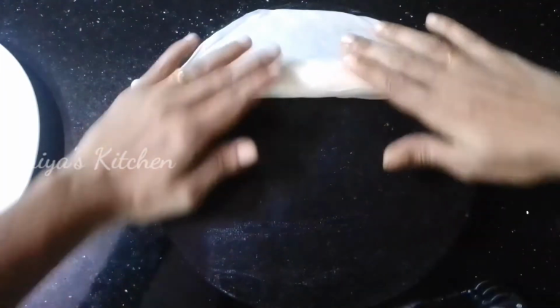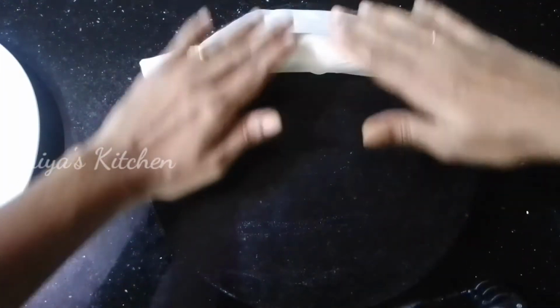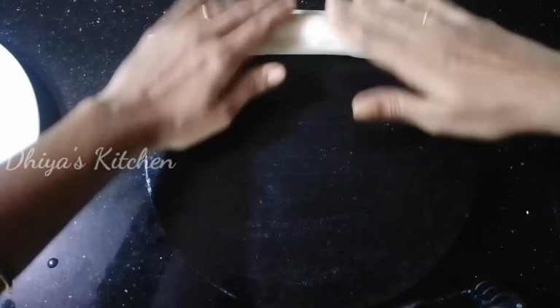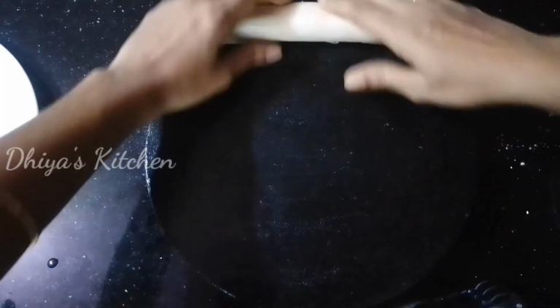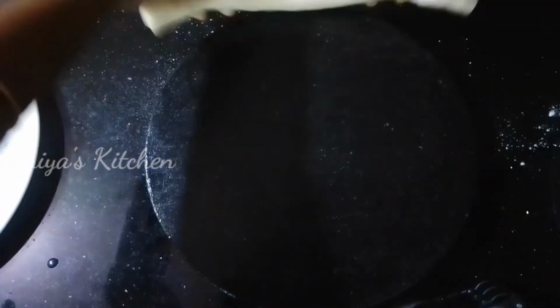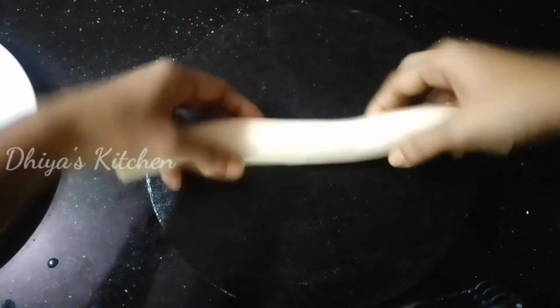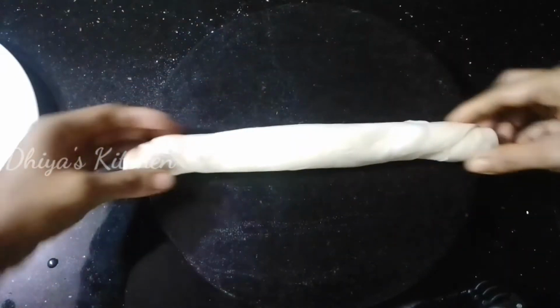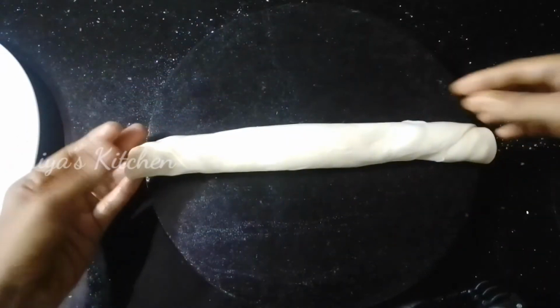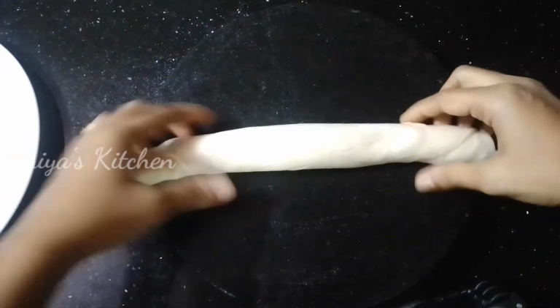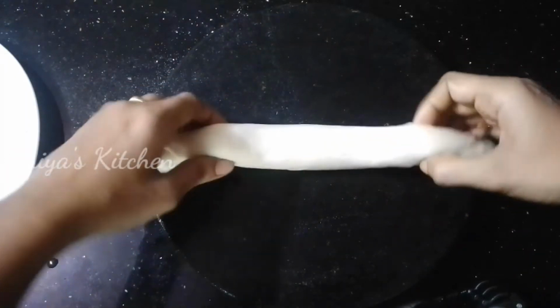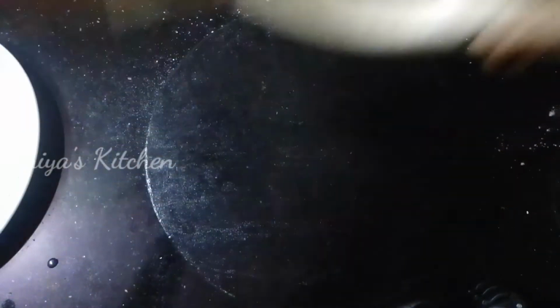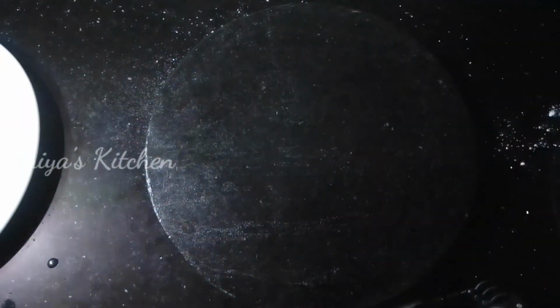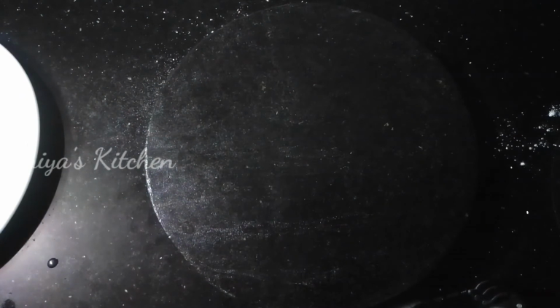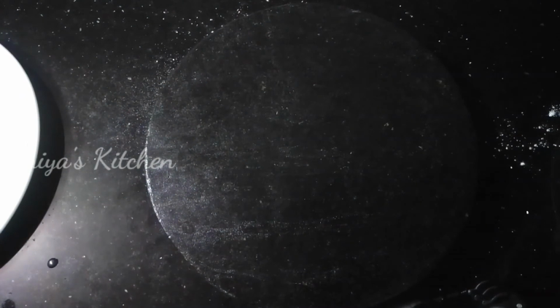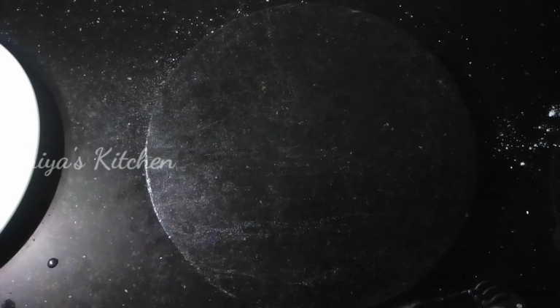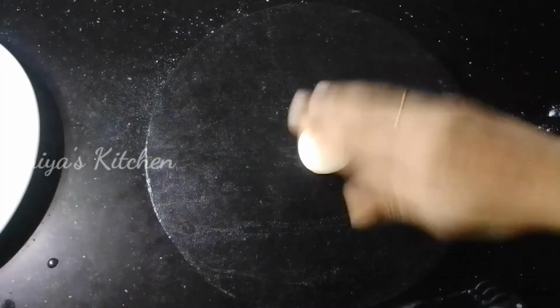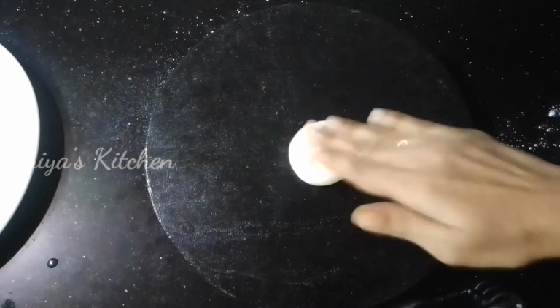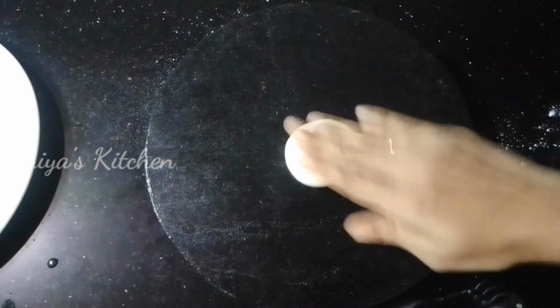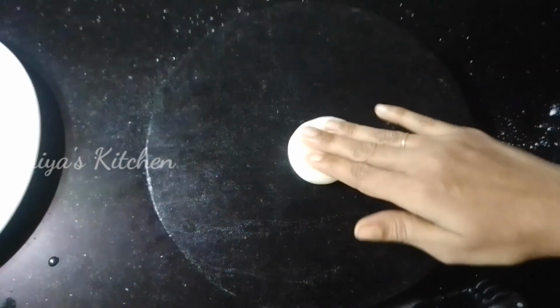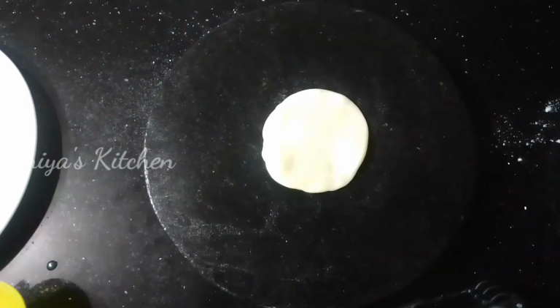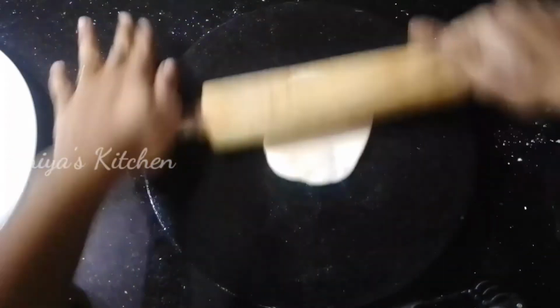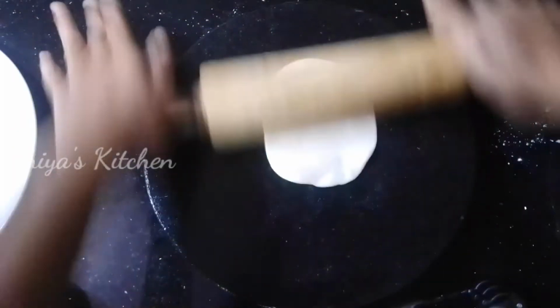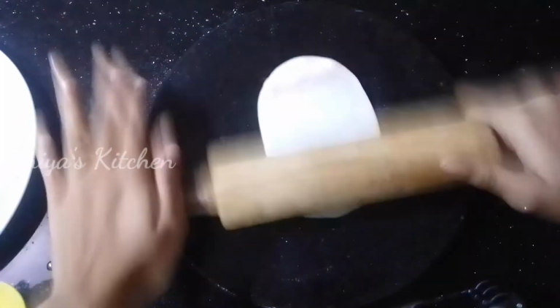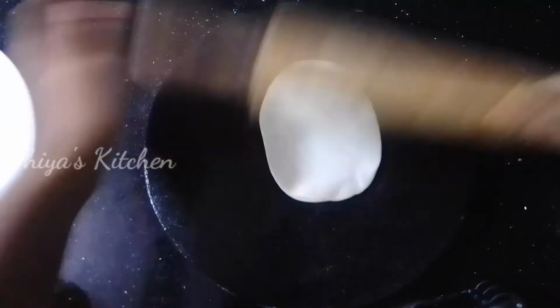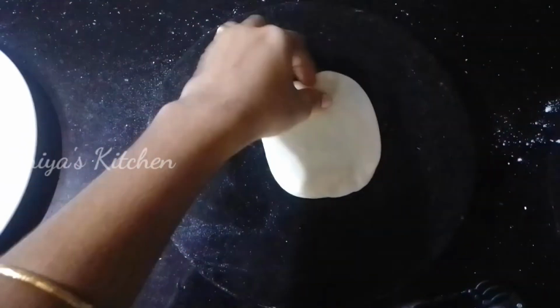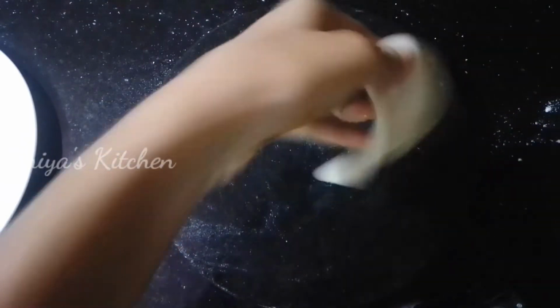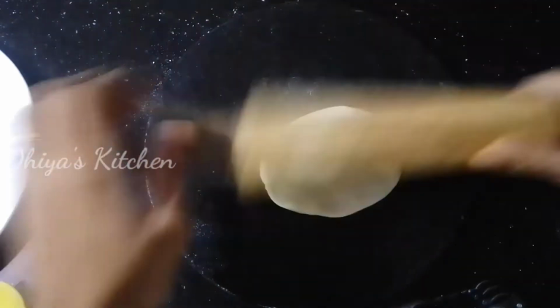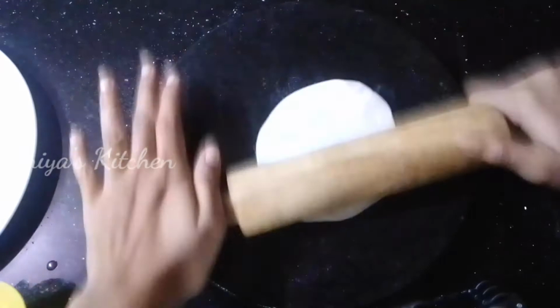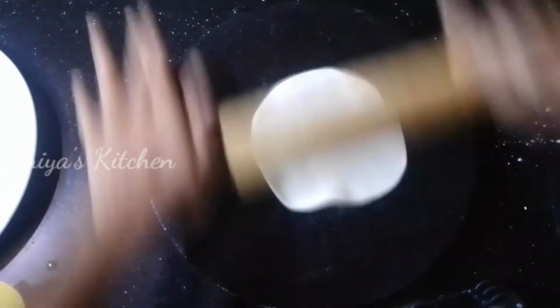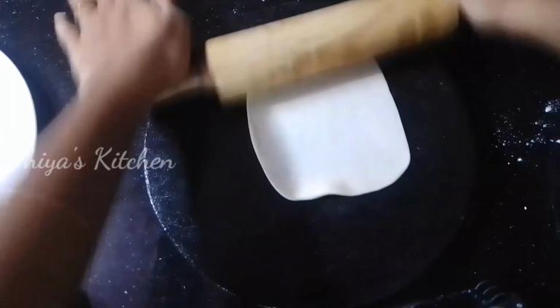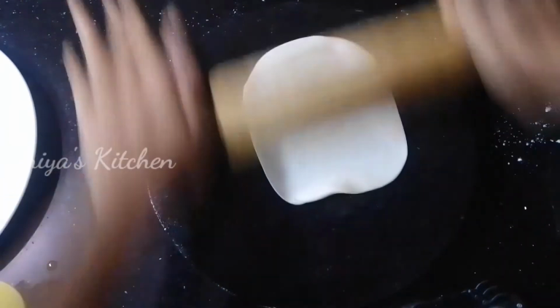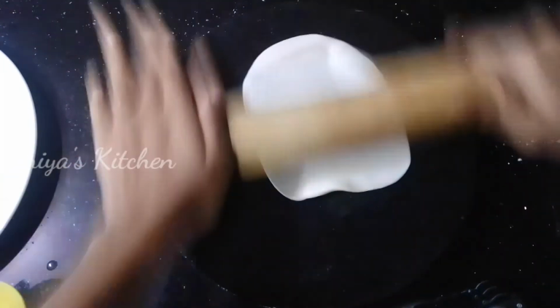Take a small piece and make 3 balls. Then drop the first piece and continue with the rest.